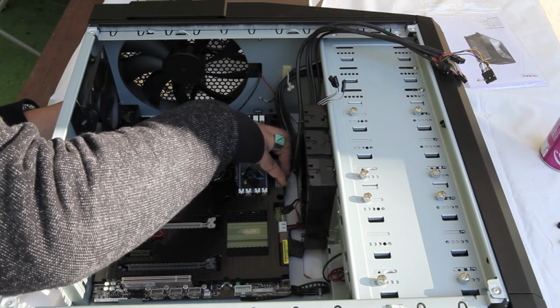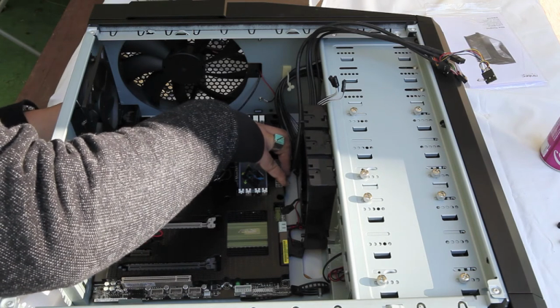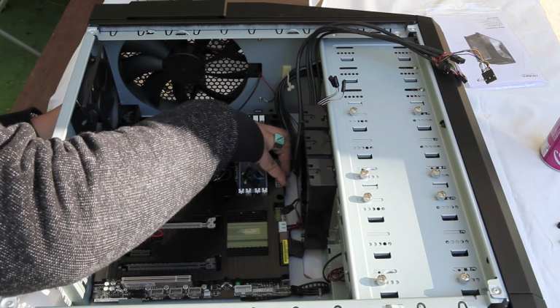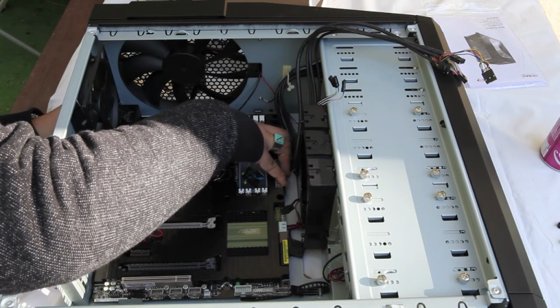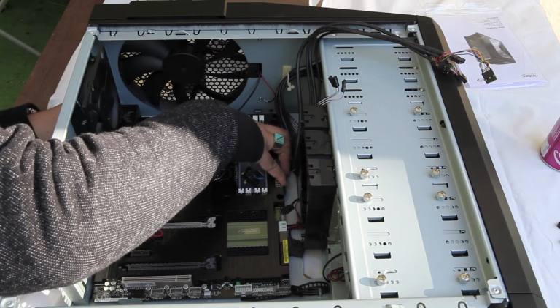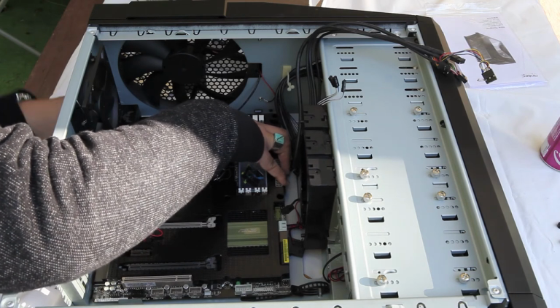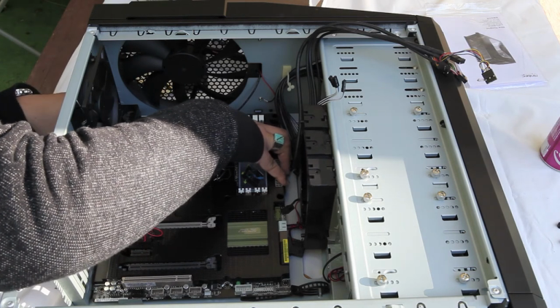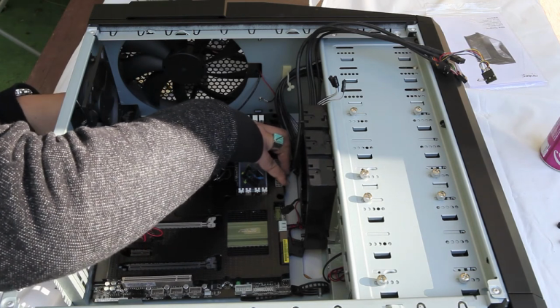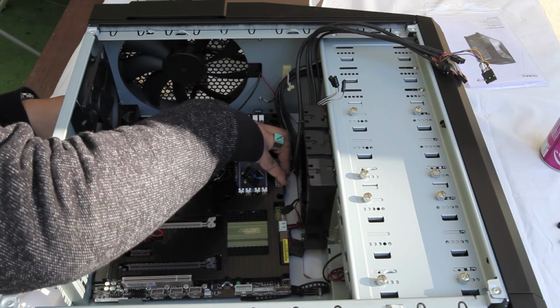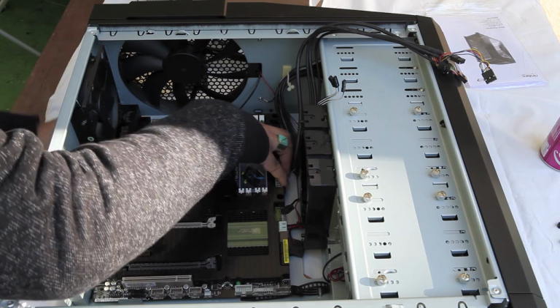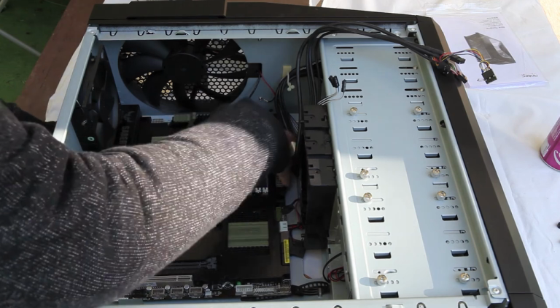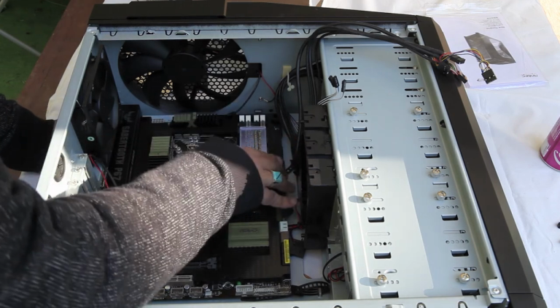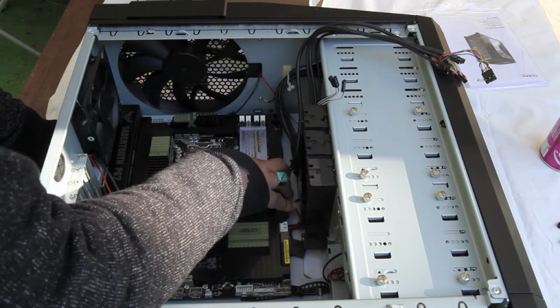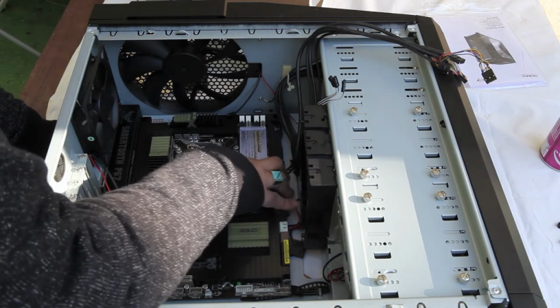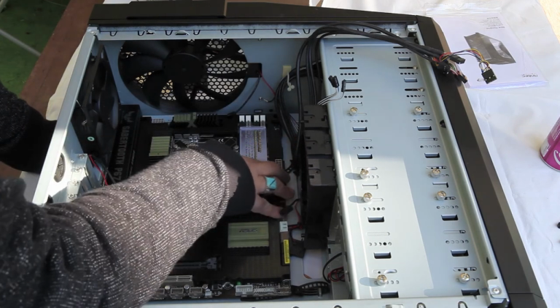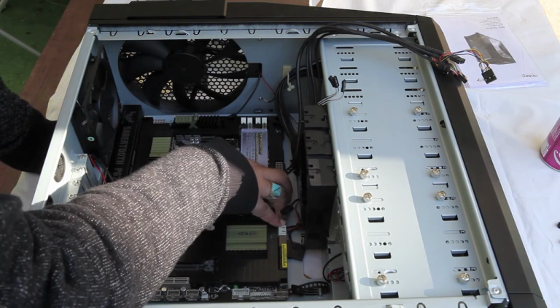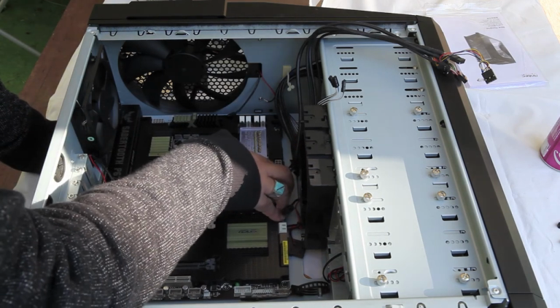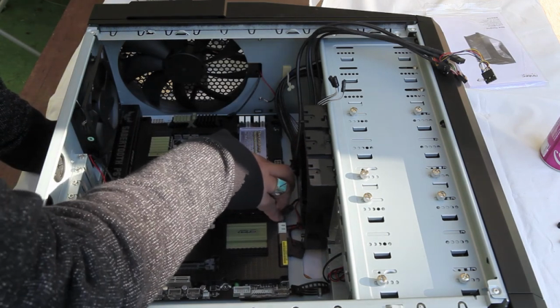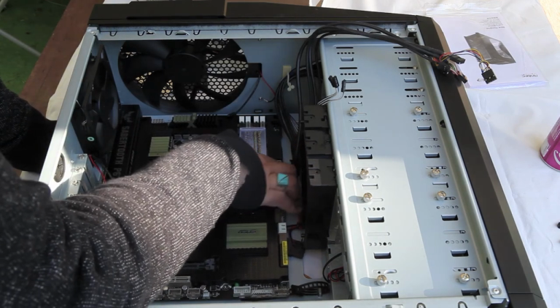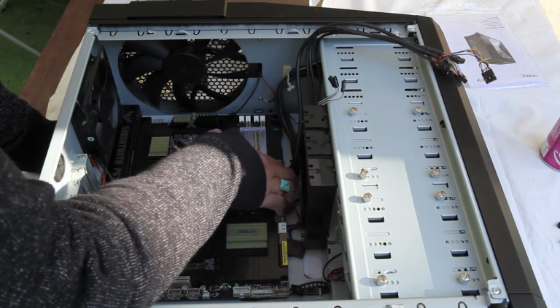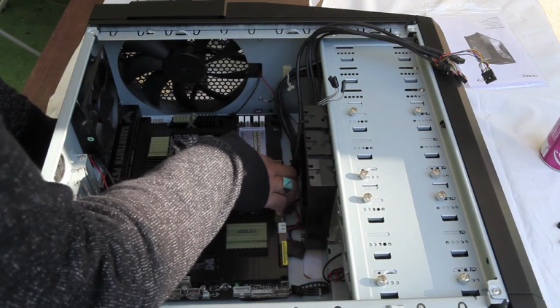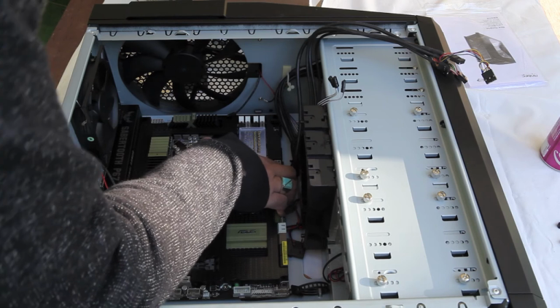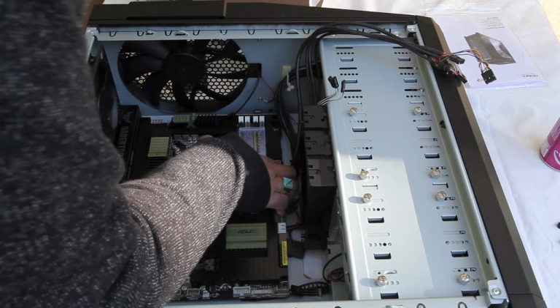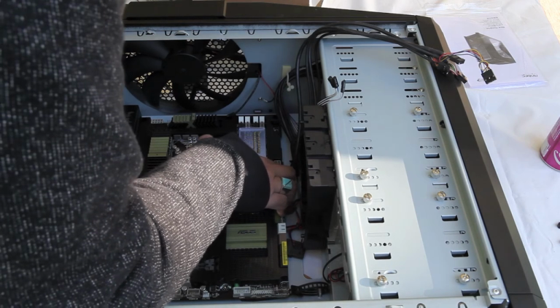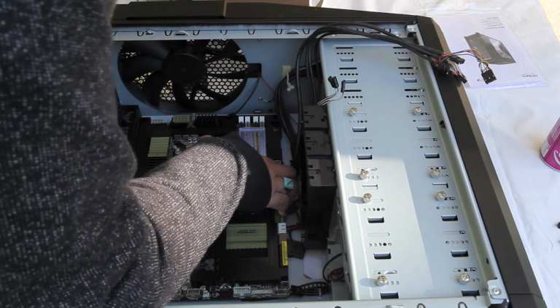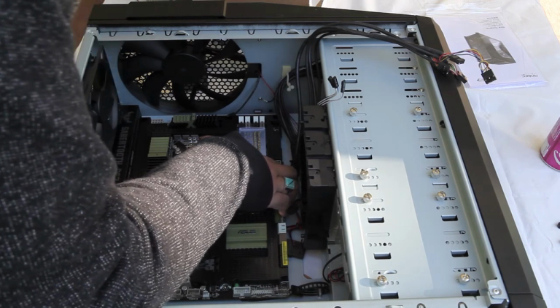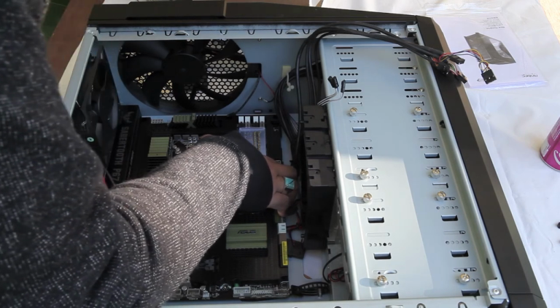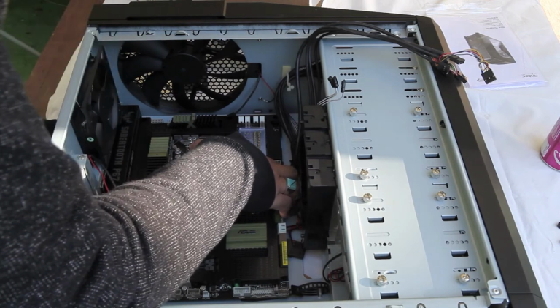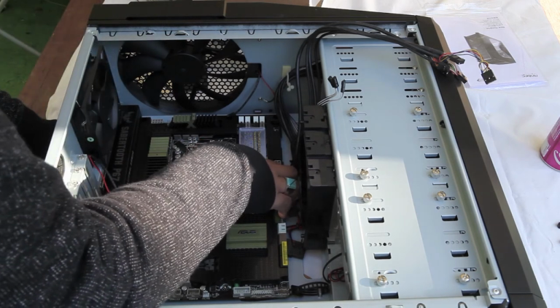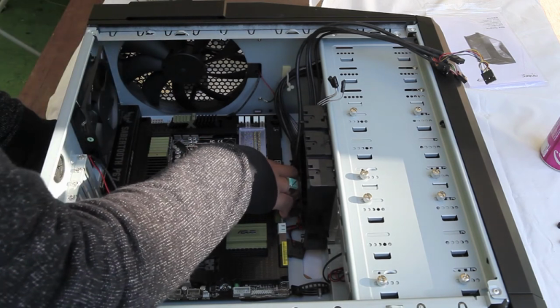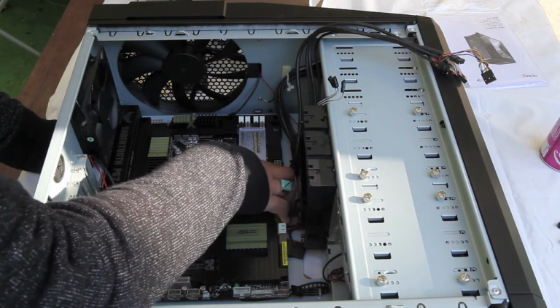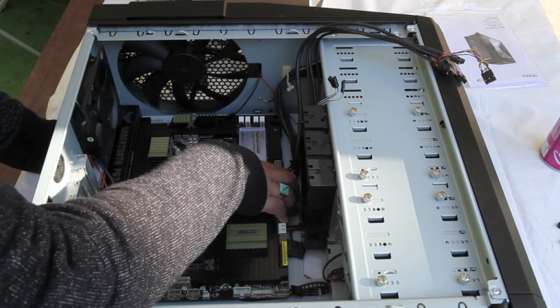Here I am just trying to align the back of the case. I think I've got it — just another nudge there. That's perfect.